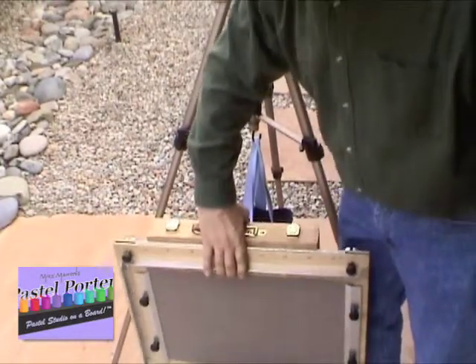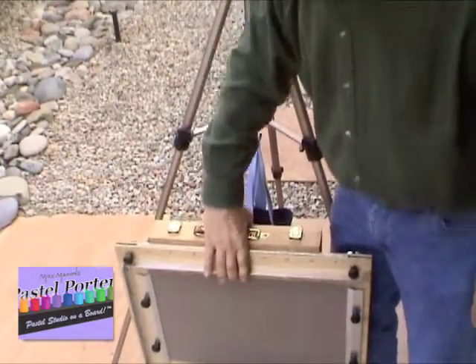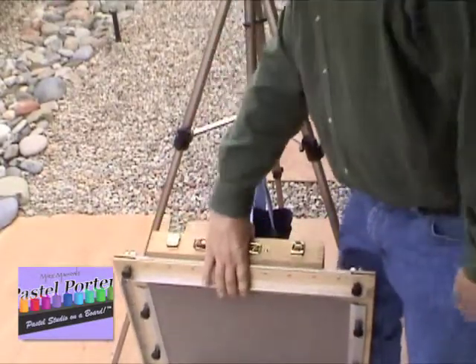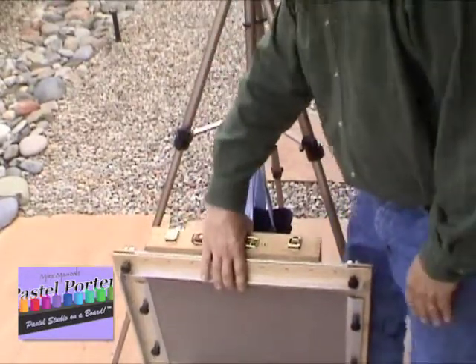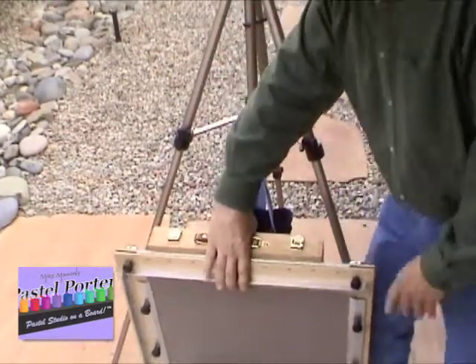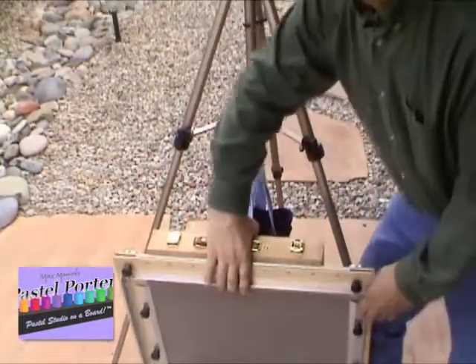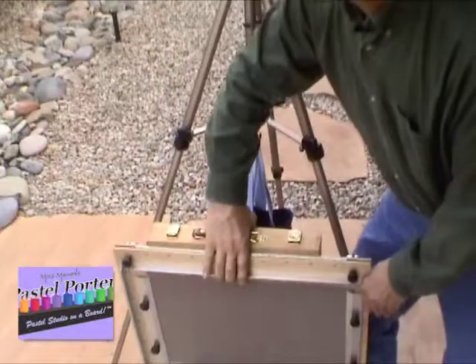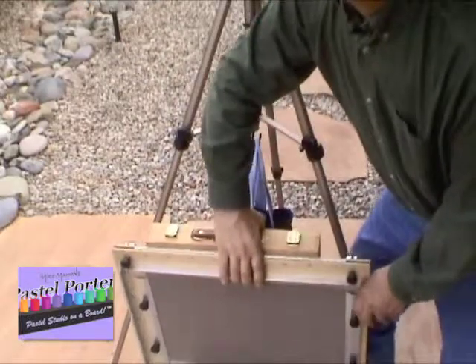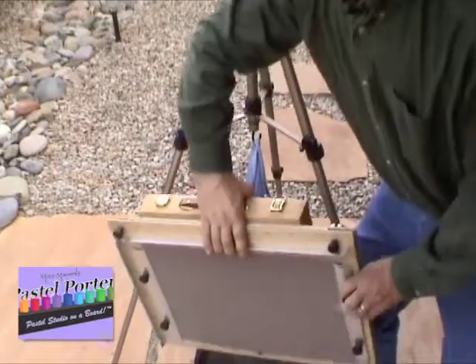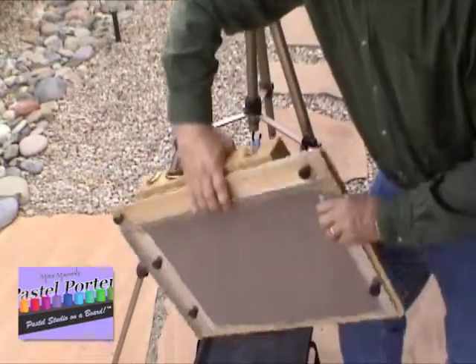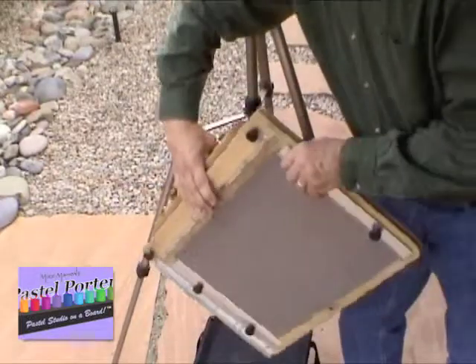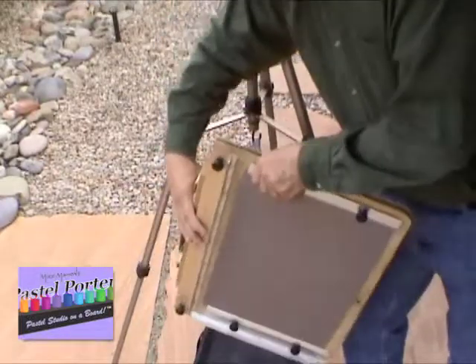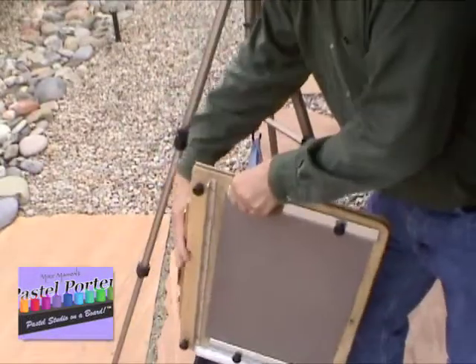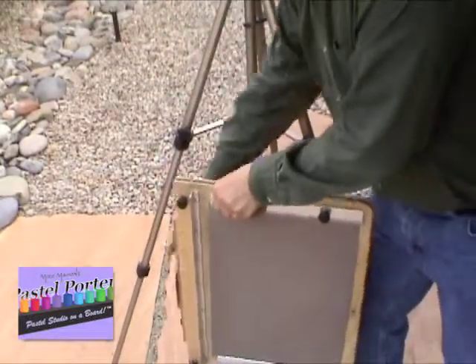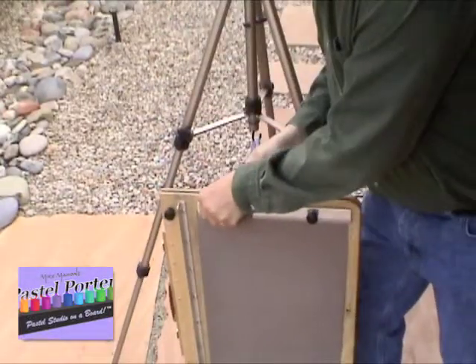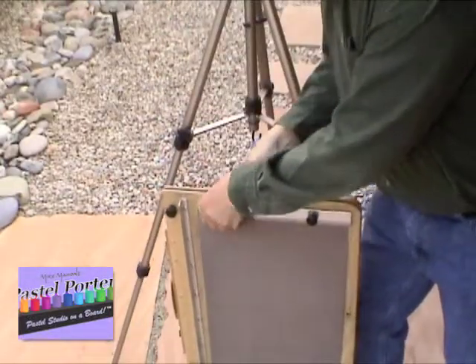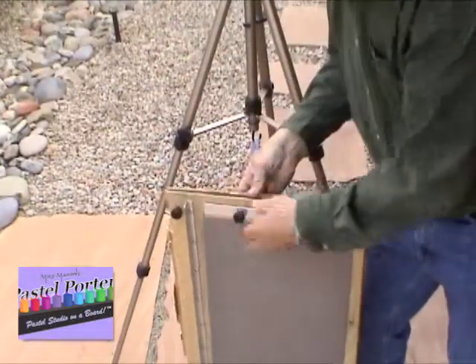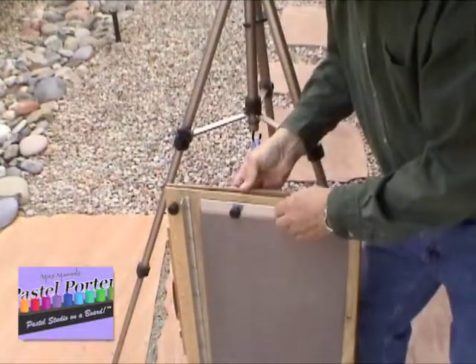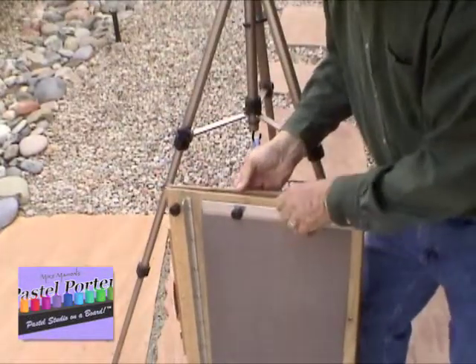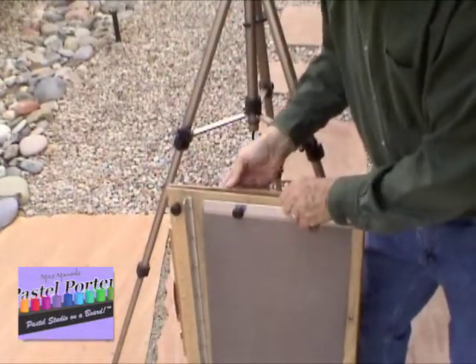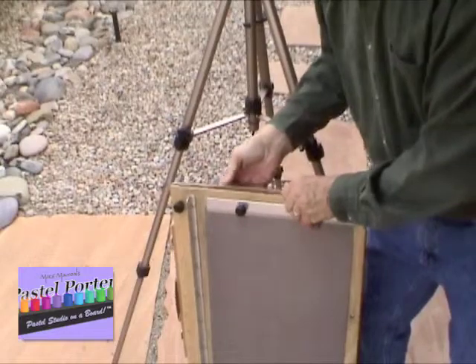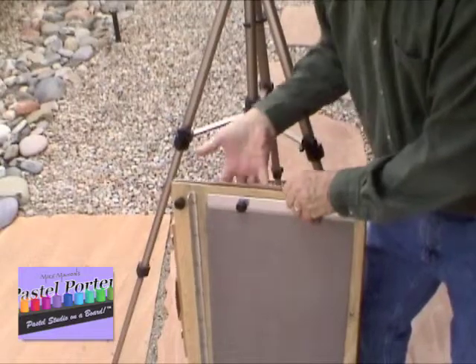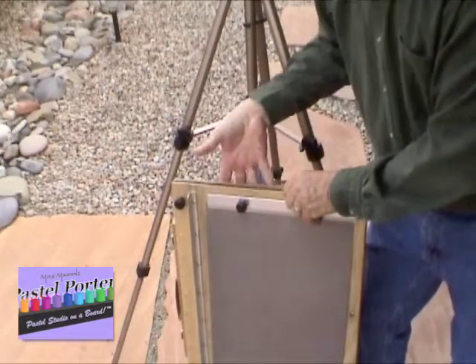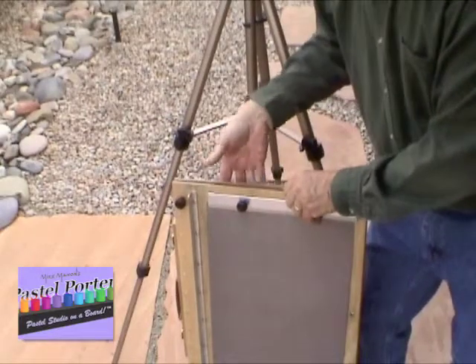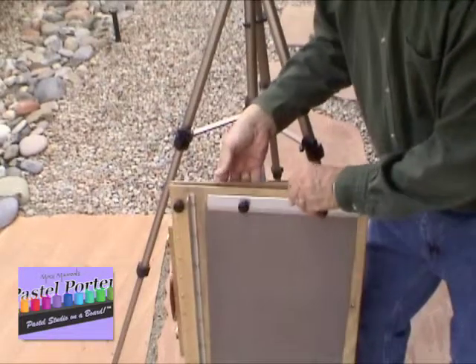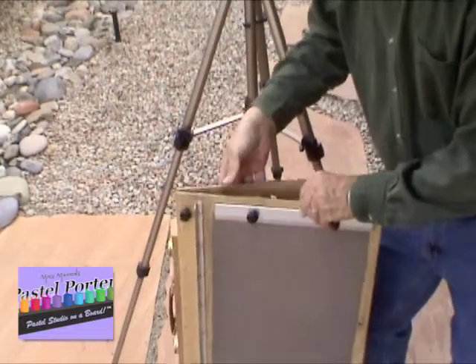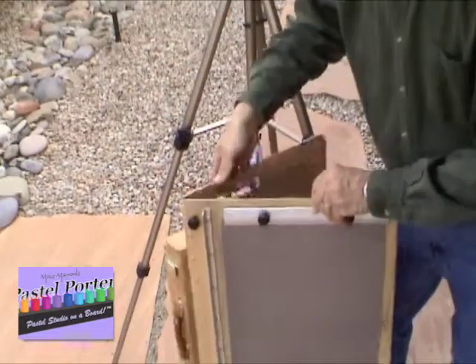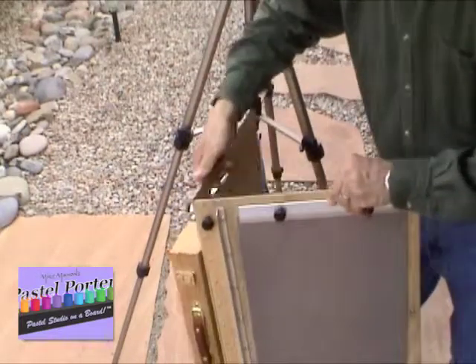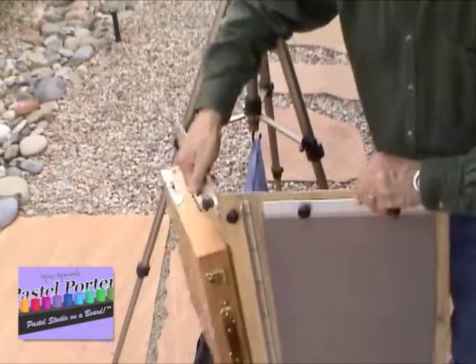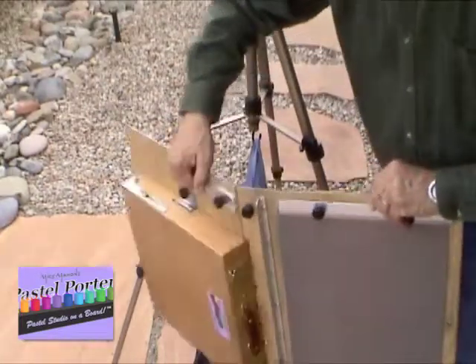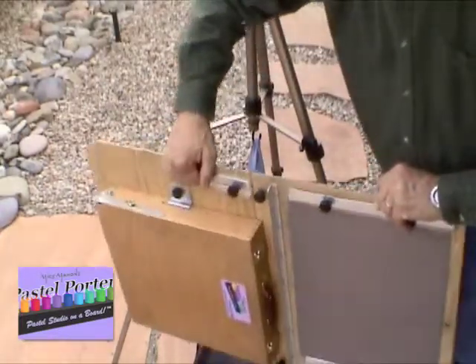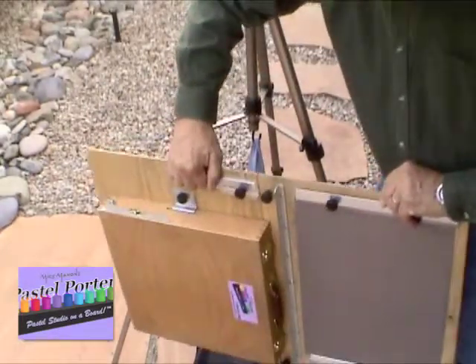Once you have it there, you simply stand it up where the handle is at the top and swing open your pastel porter.